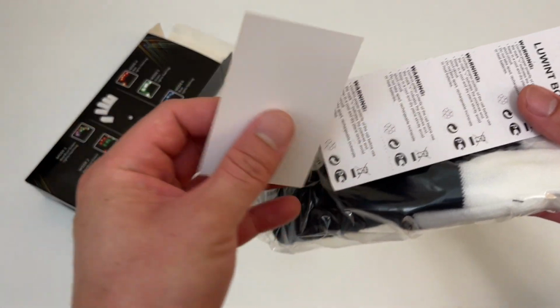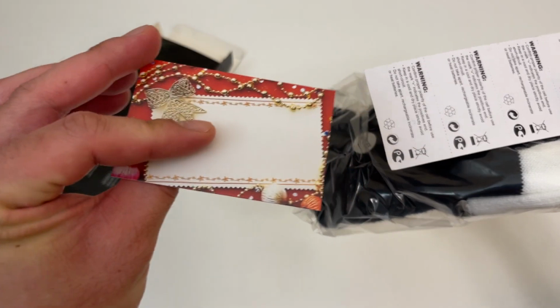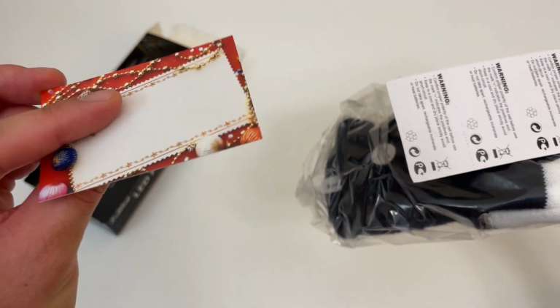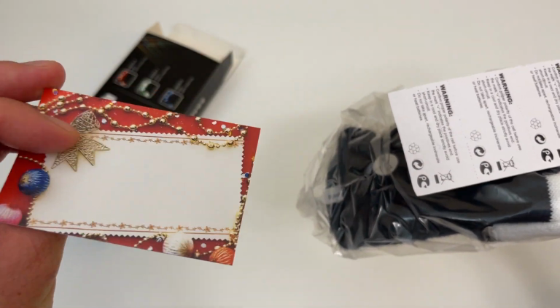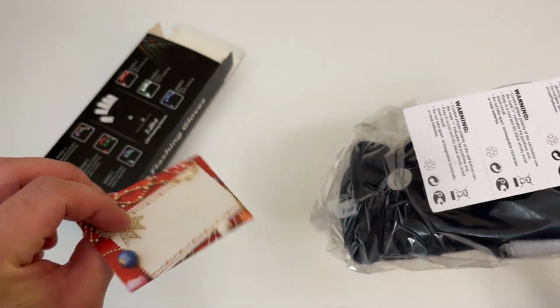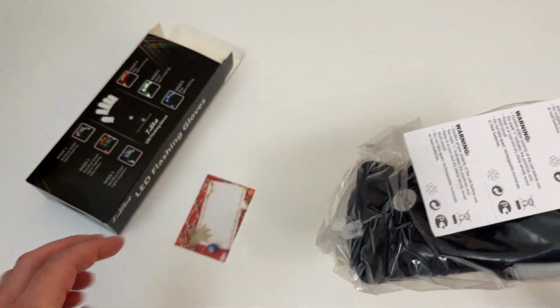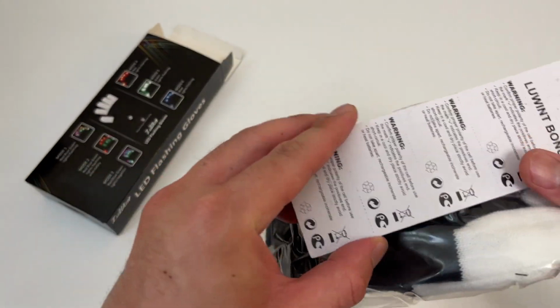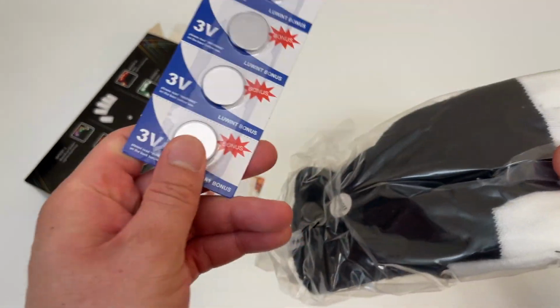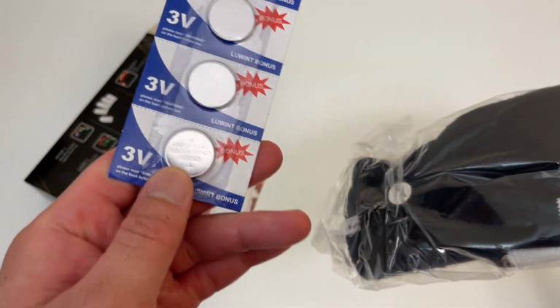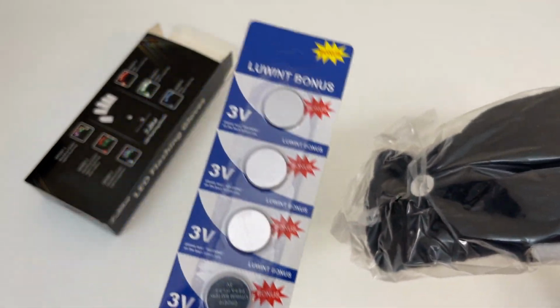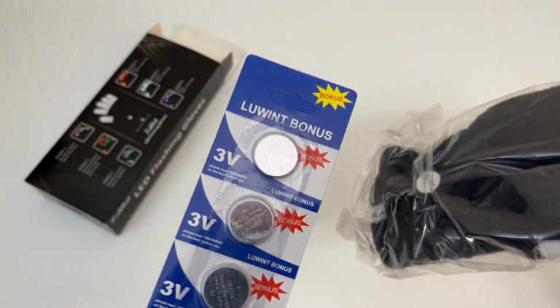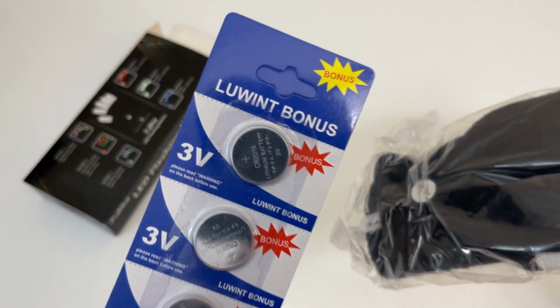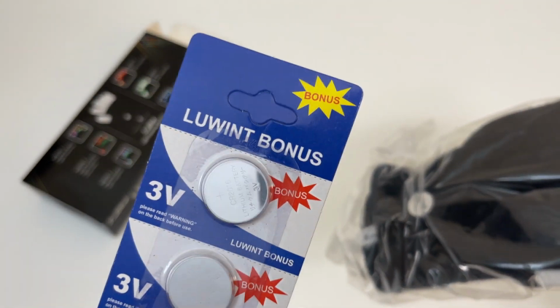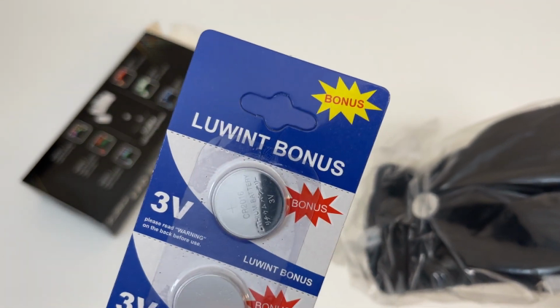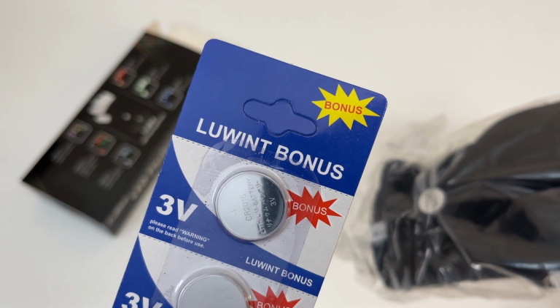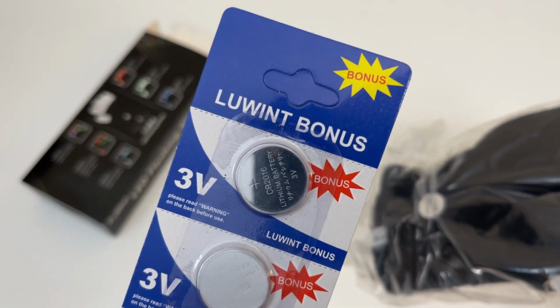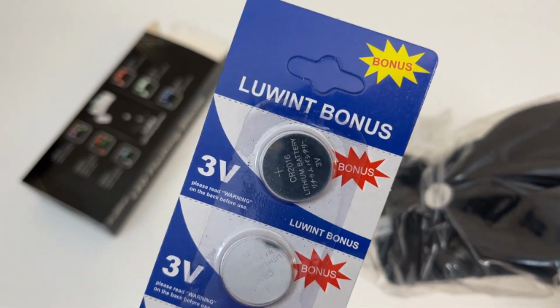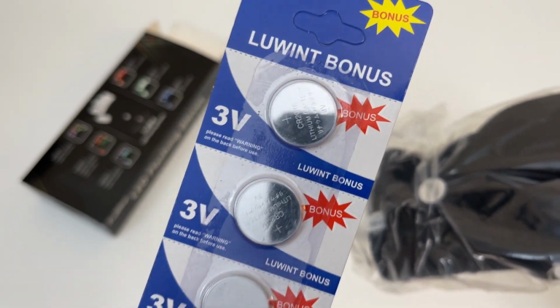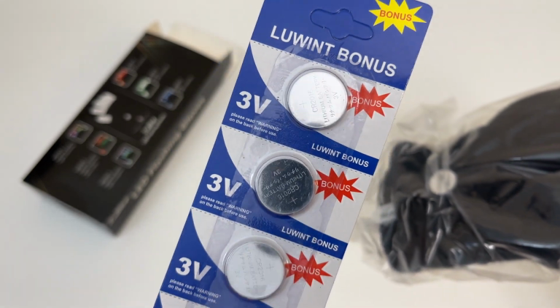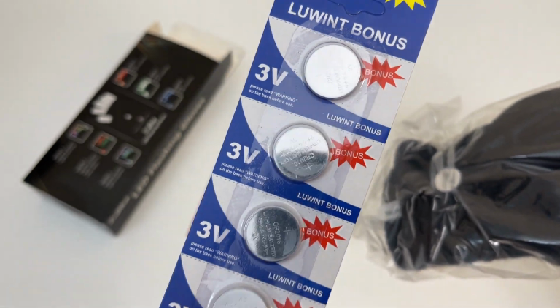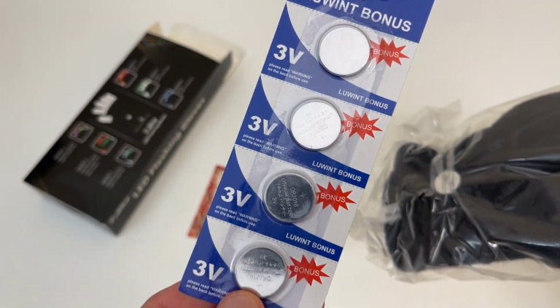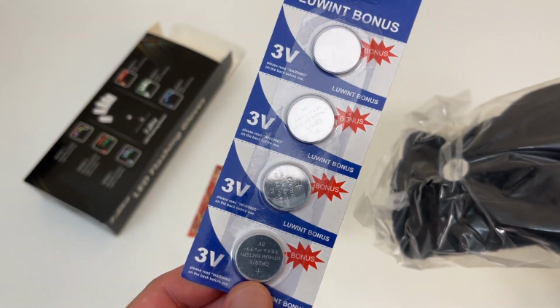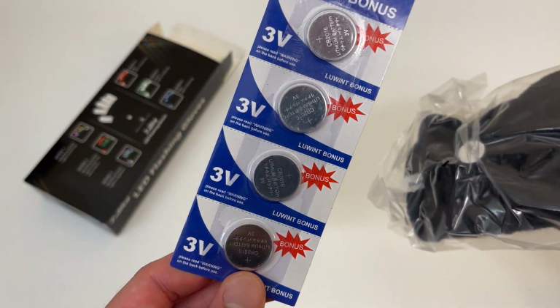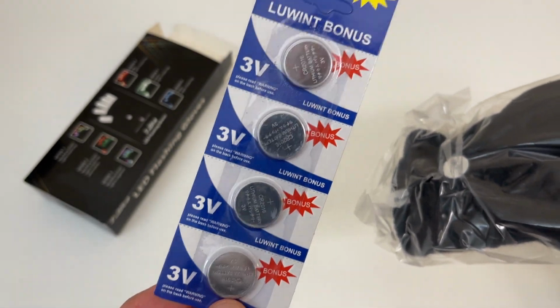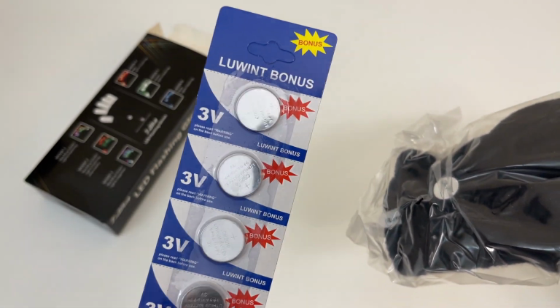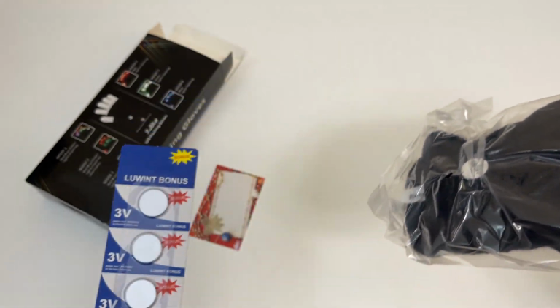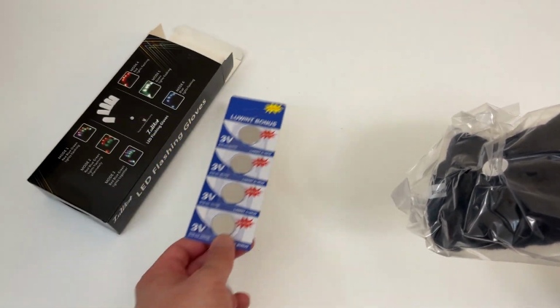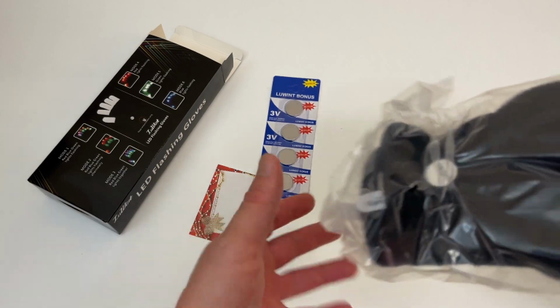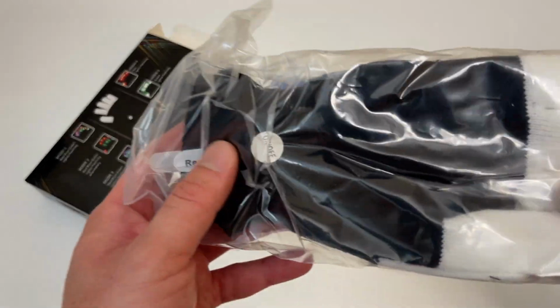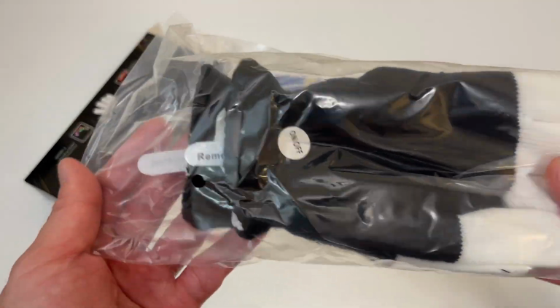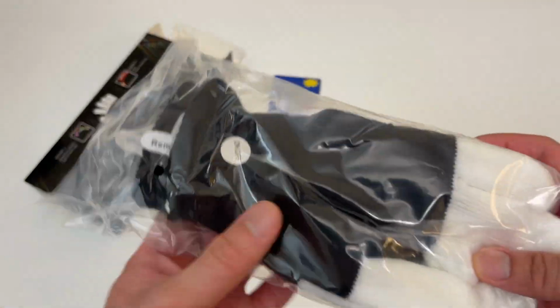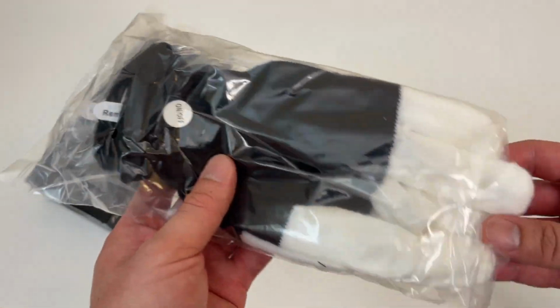Look at this bonus — they included four of the three-volt batteries! That's a good bonus. No one includes batteries nowadays.